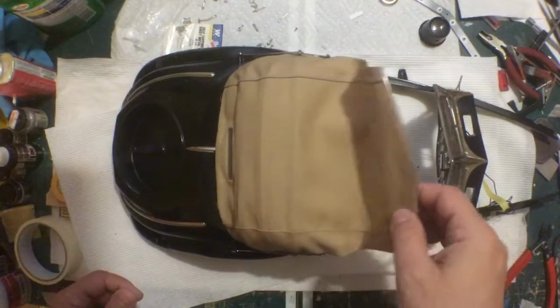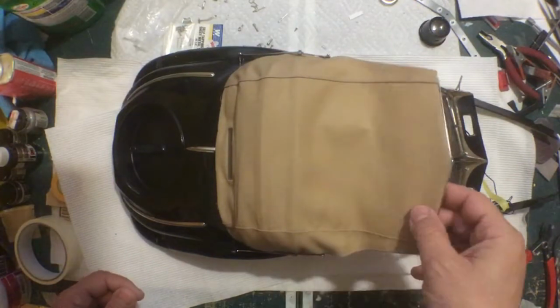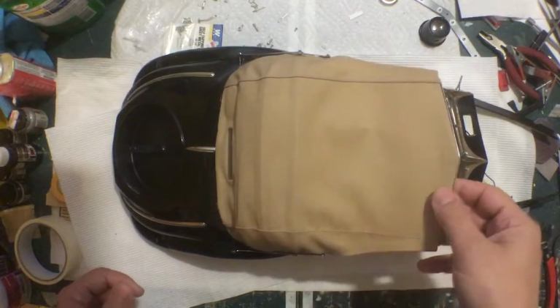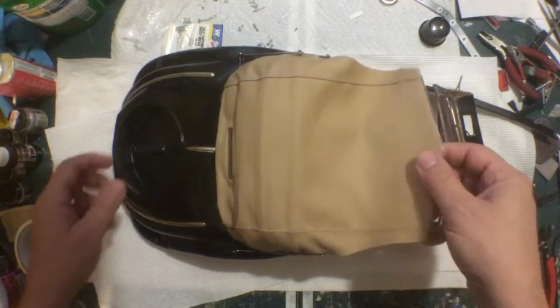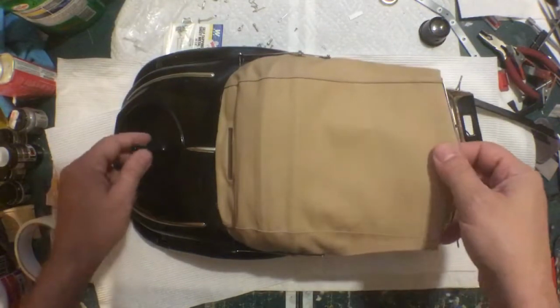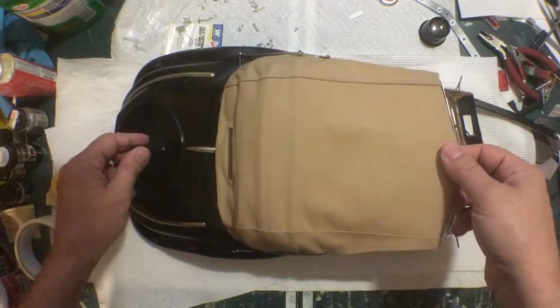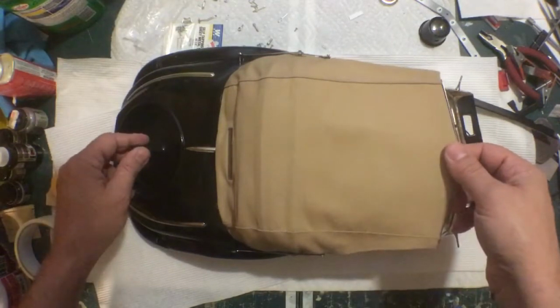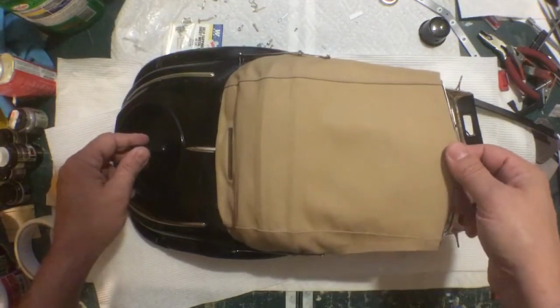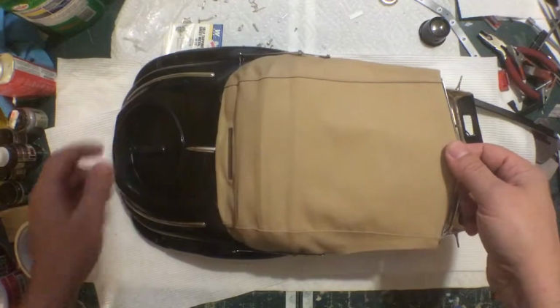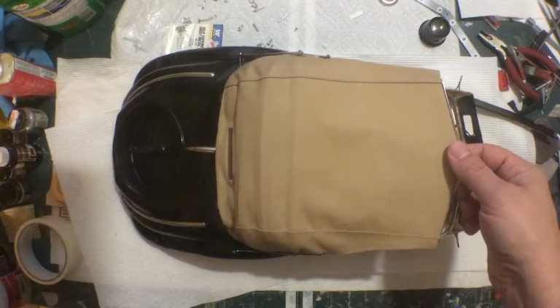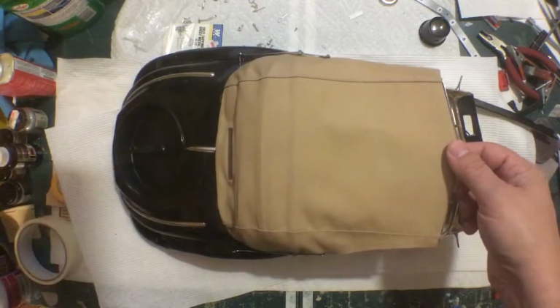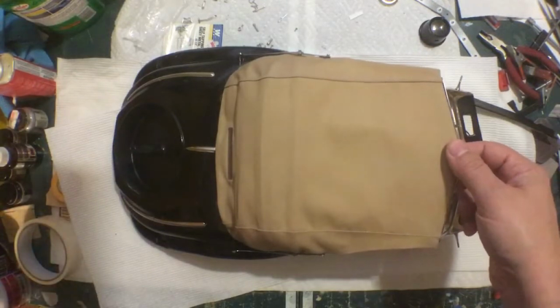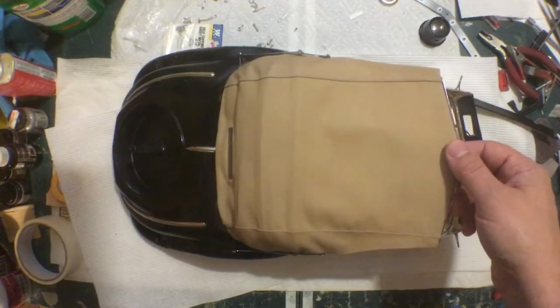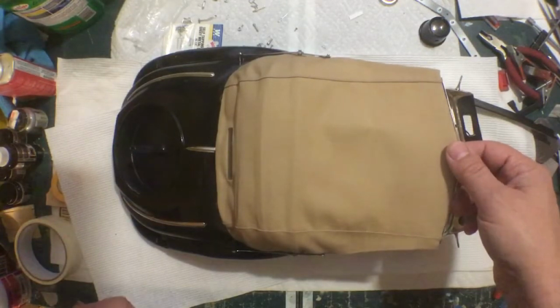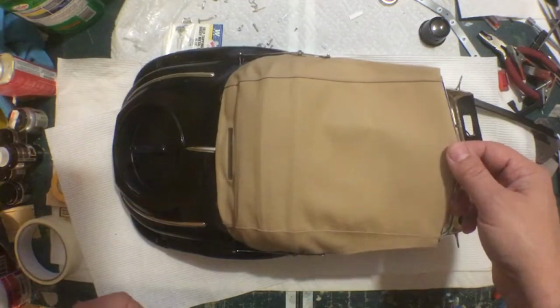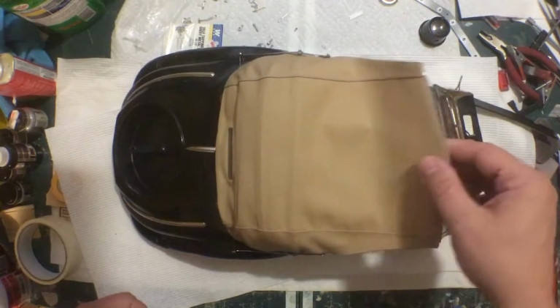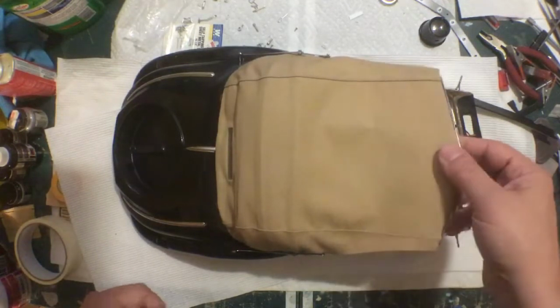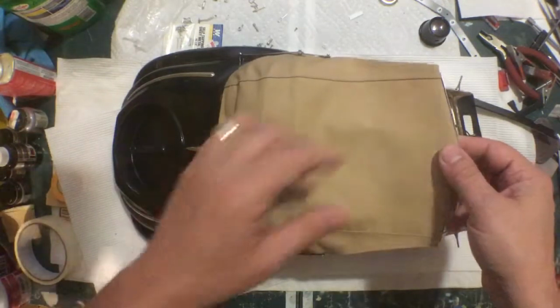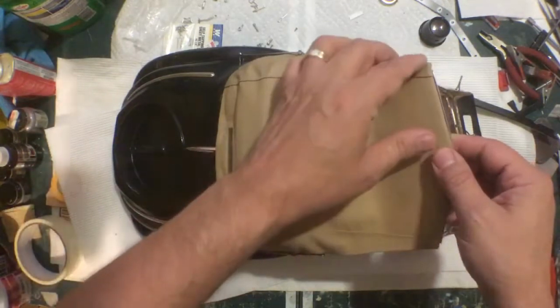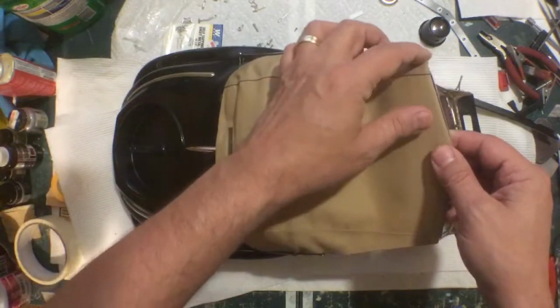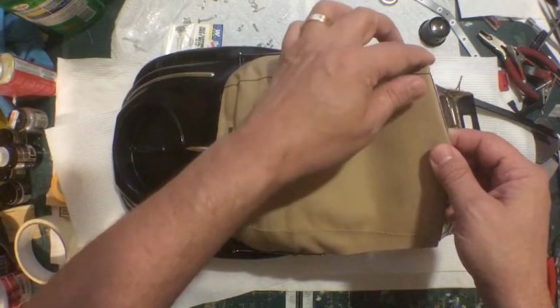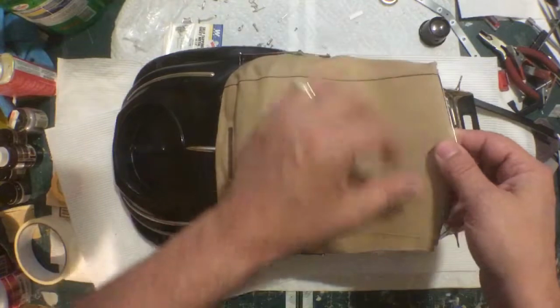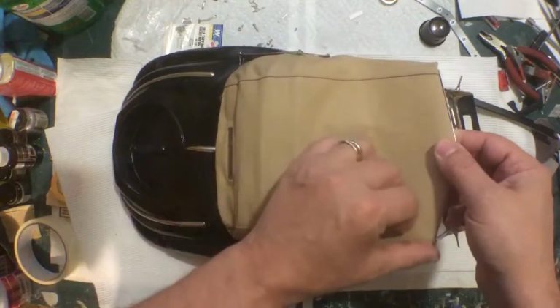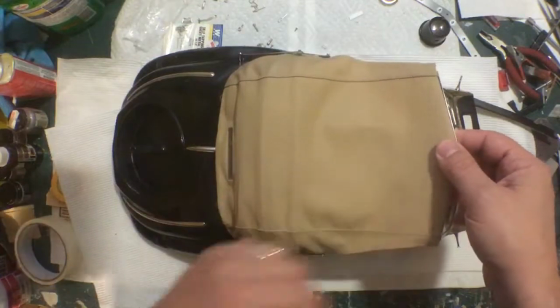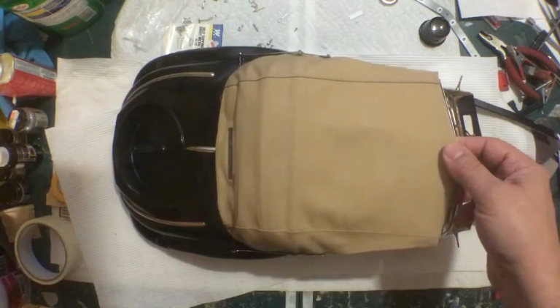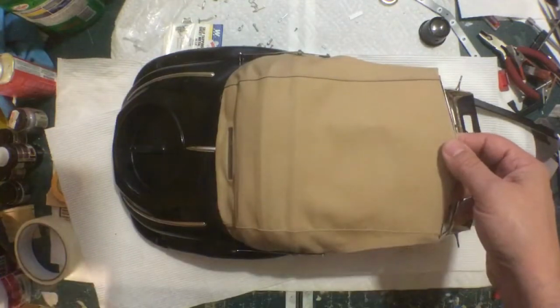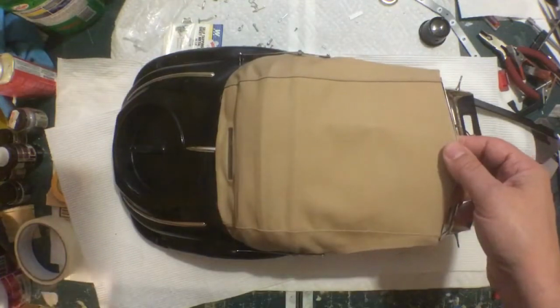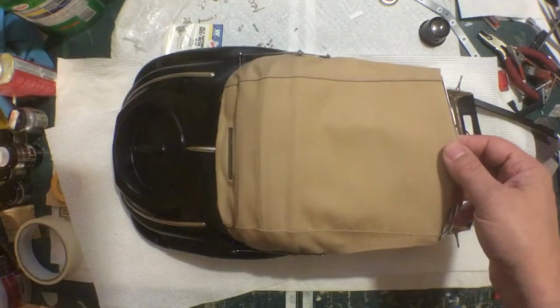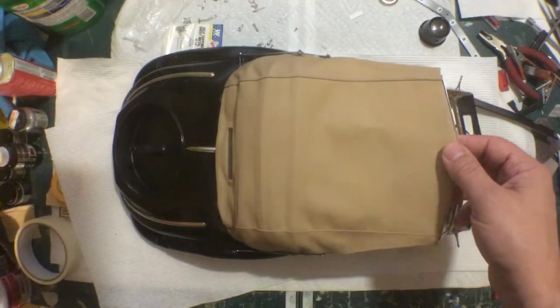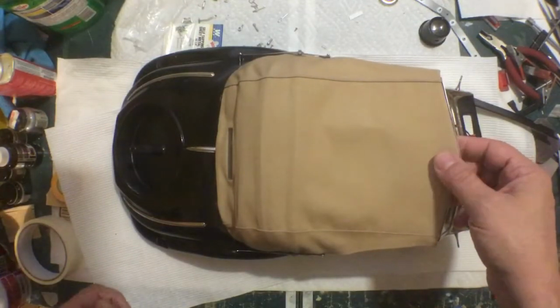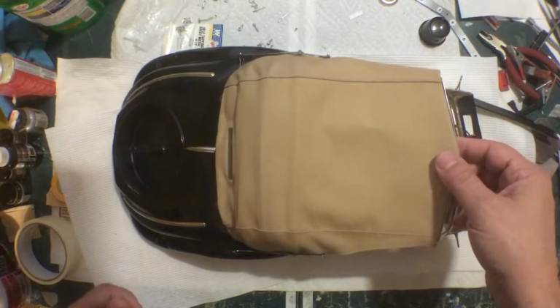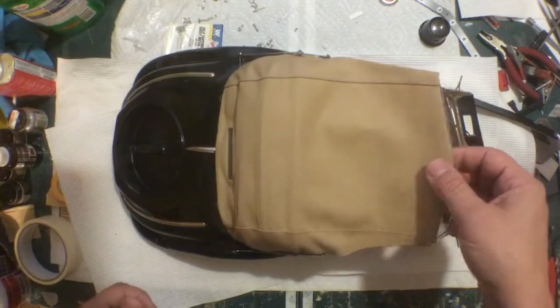The top is pretty much on and done. There are a few little touch-ups I need to do, just a few little things to mess with, but it's pretty much done.